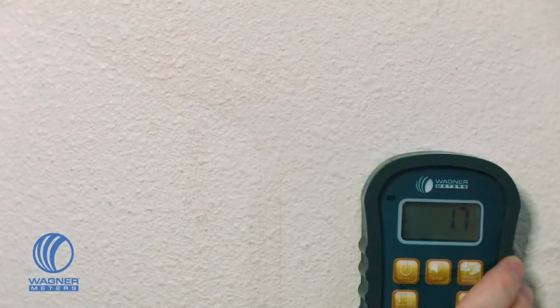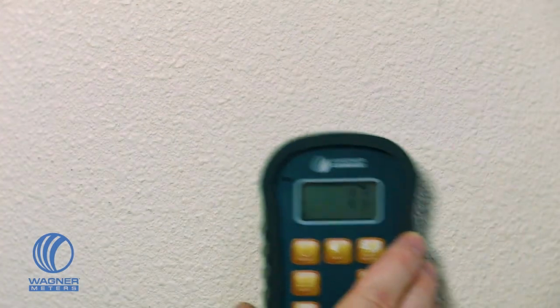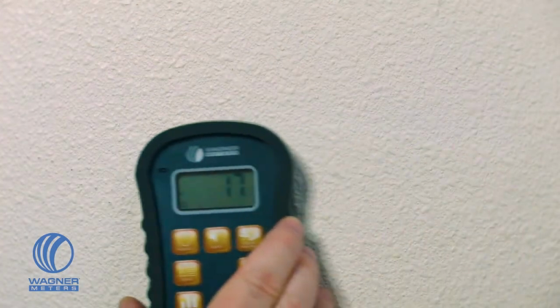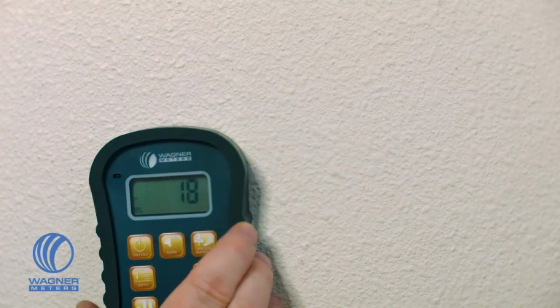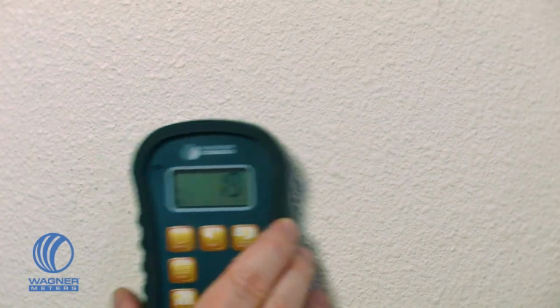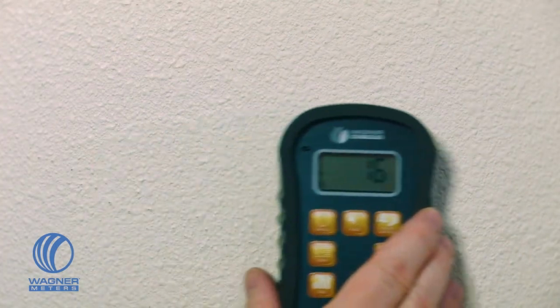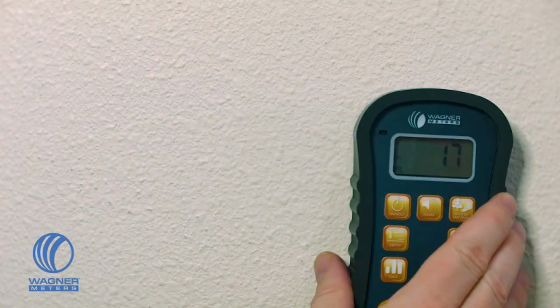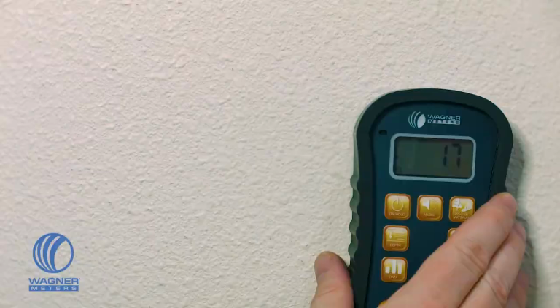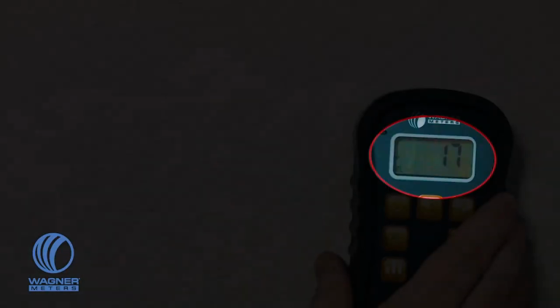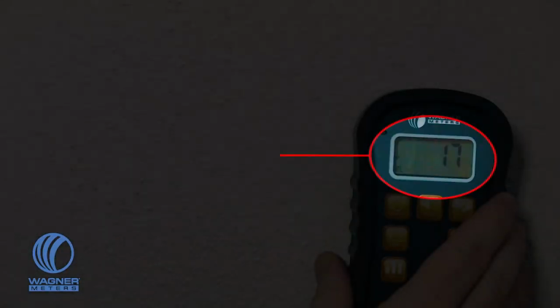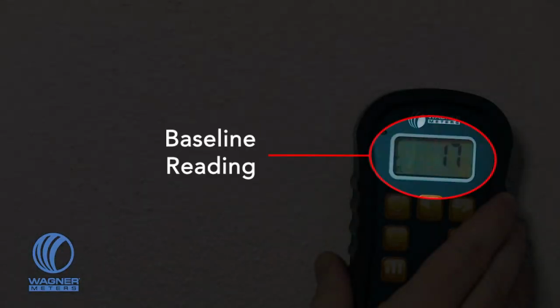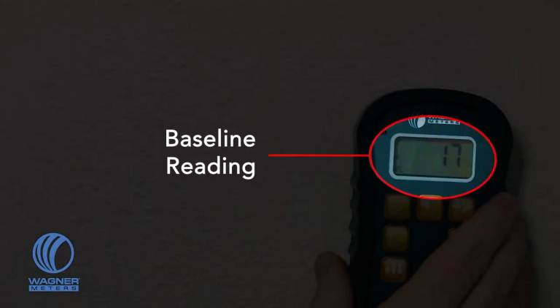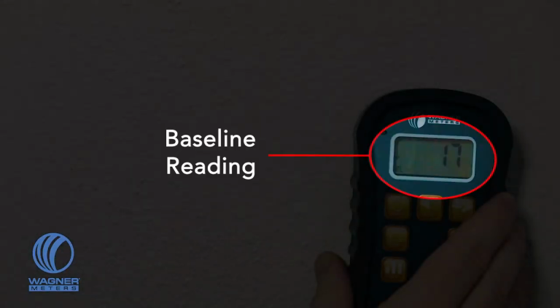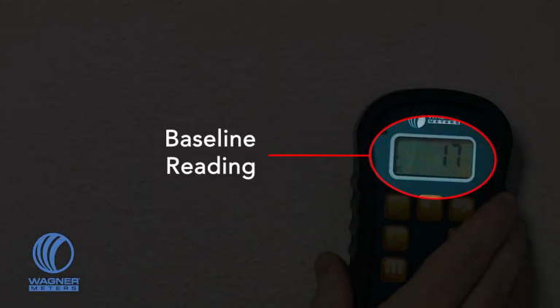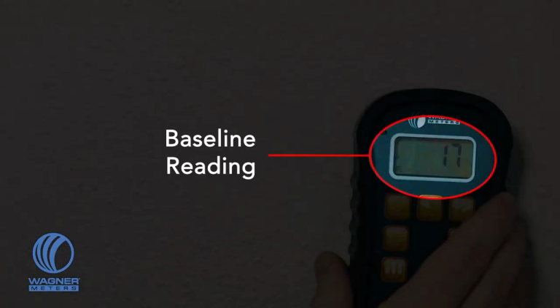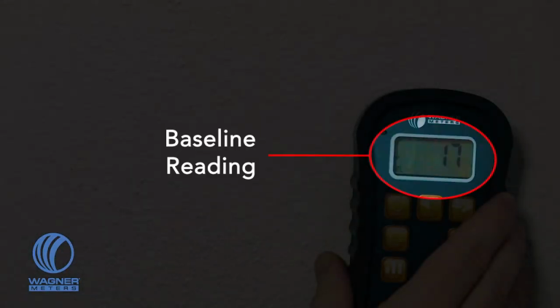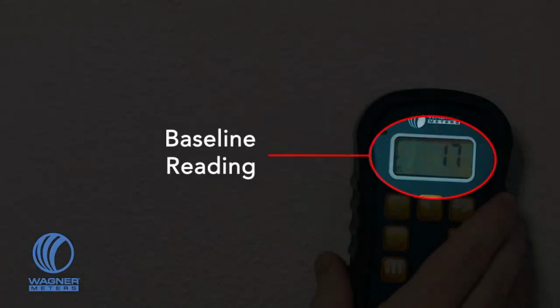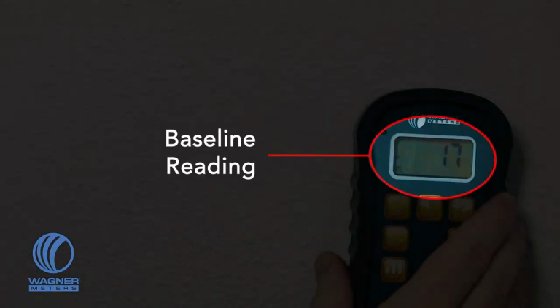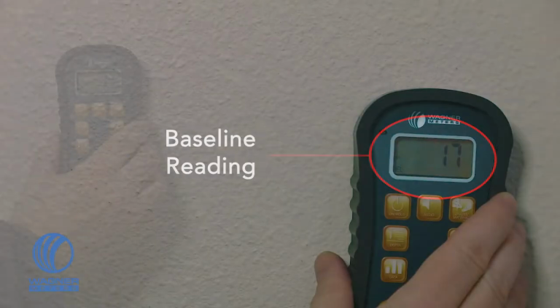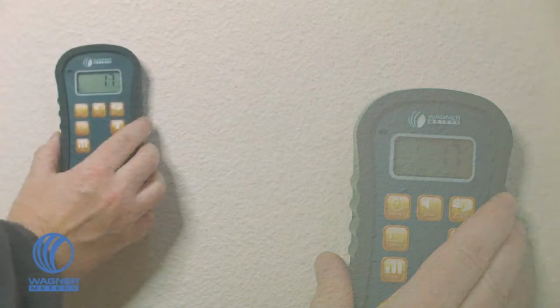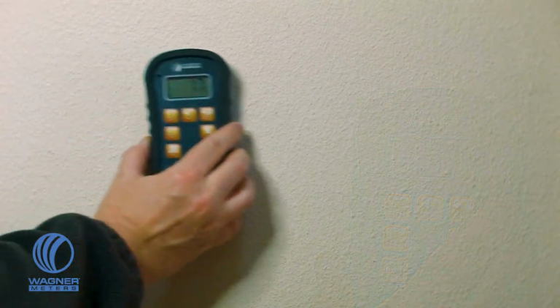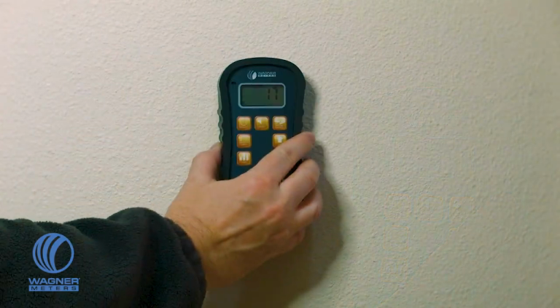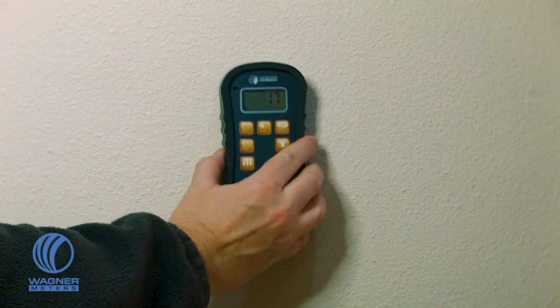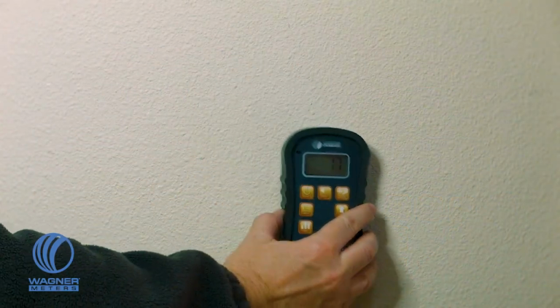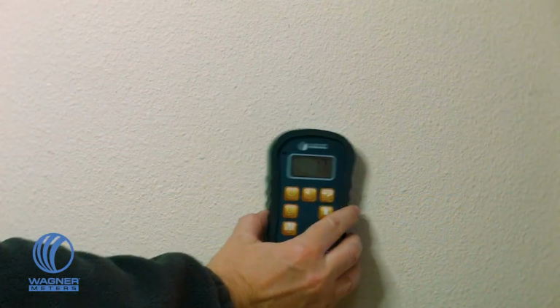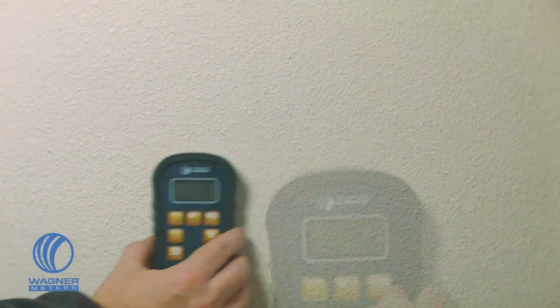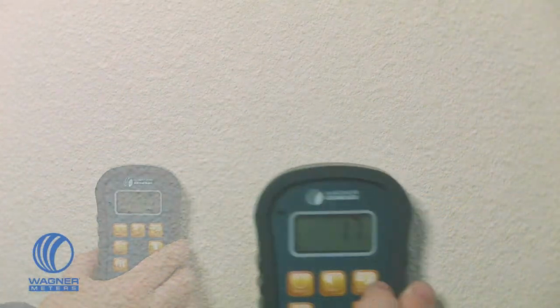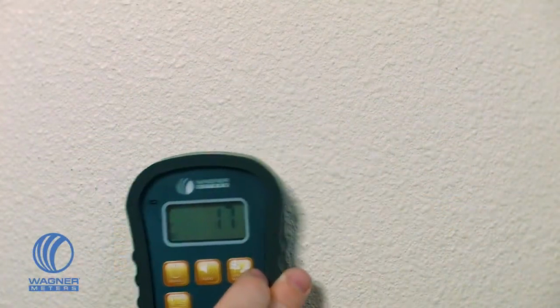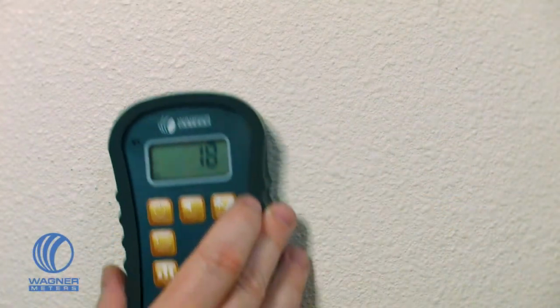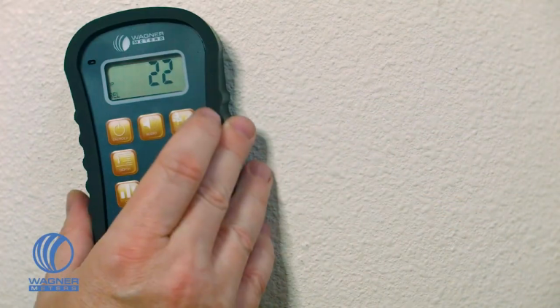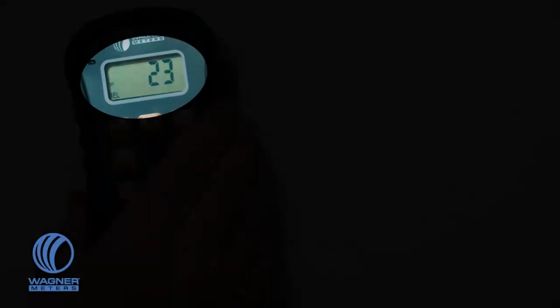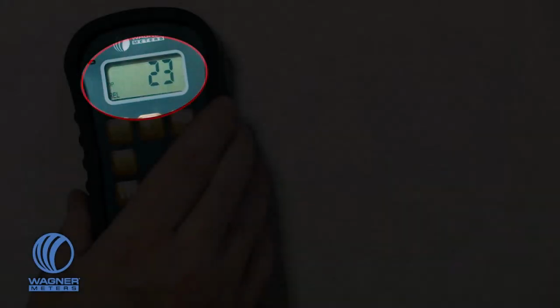Use the Orion Meter to obtain a relative moisture reading on a section of drywall that is confirmed to be dry. This will give you a baseline reading to compare against other sections of drywall. Orion Meters provide instantaneous moisture readings as fast as you can move the meter across the surface.